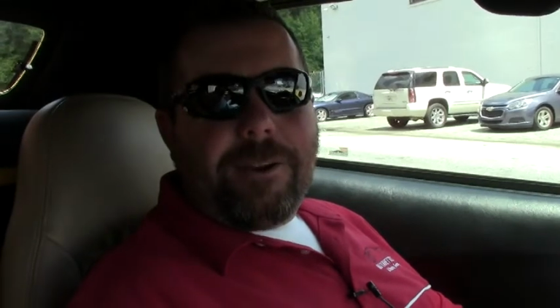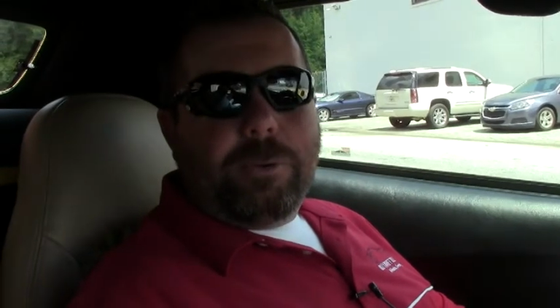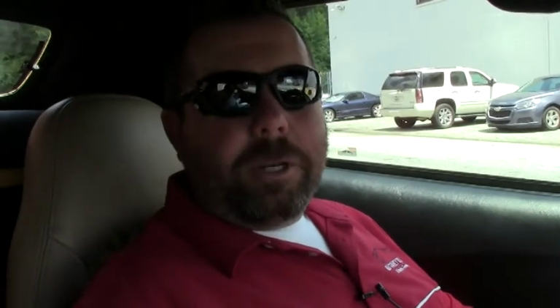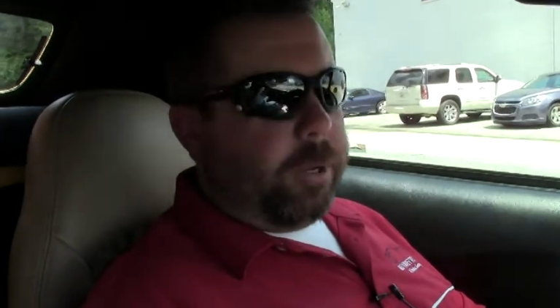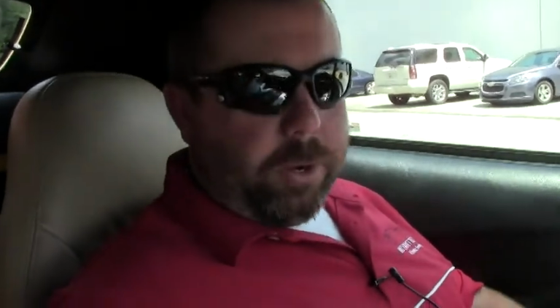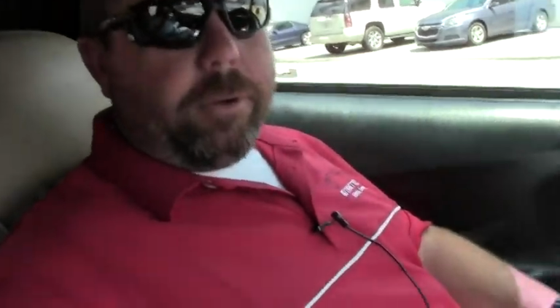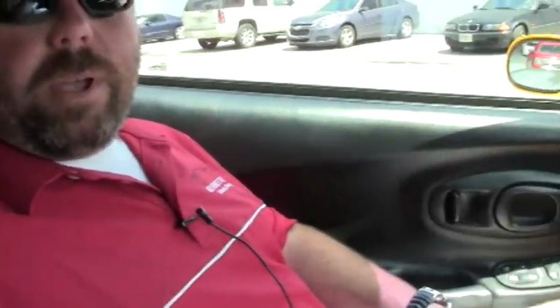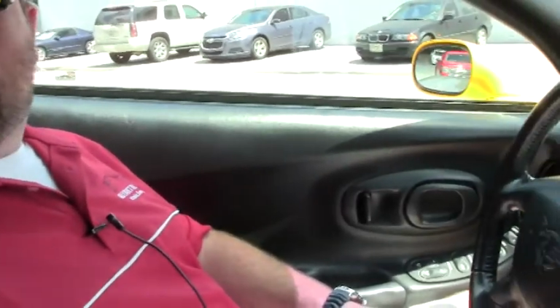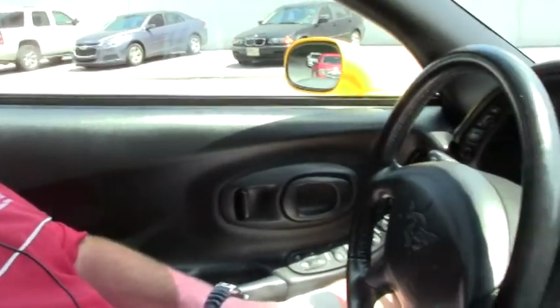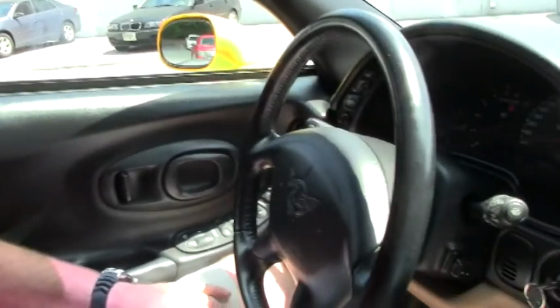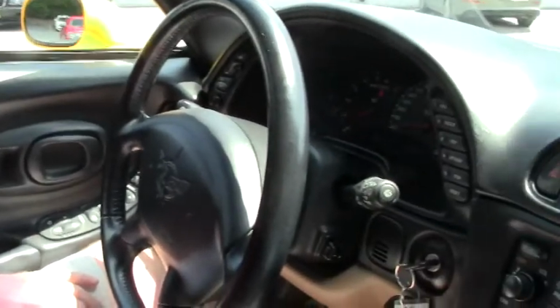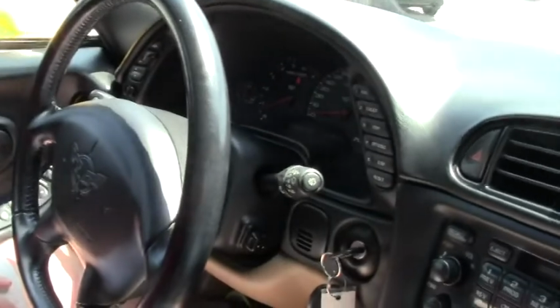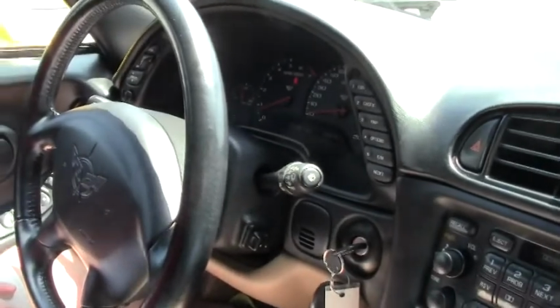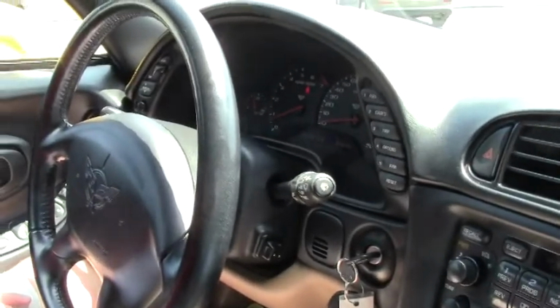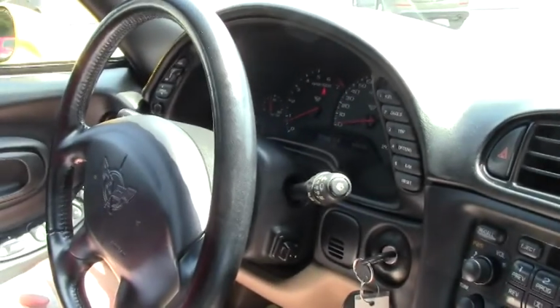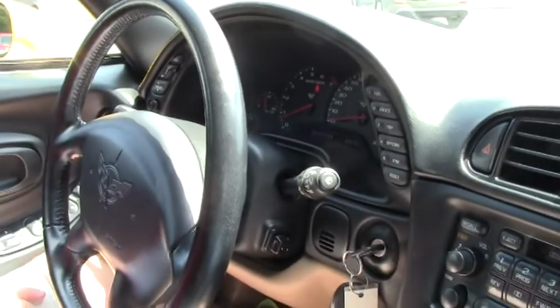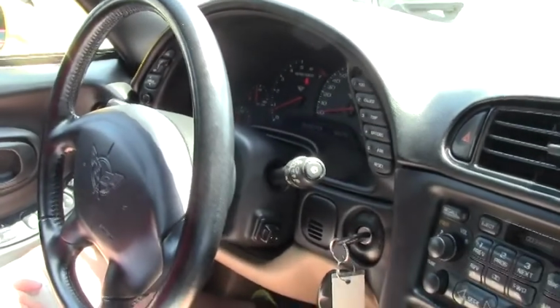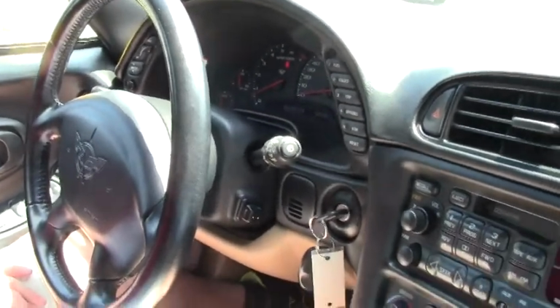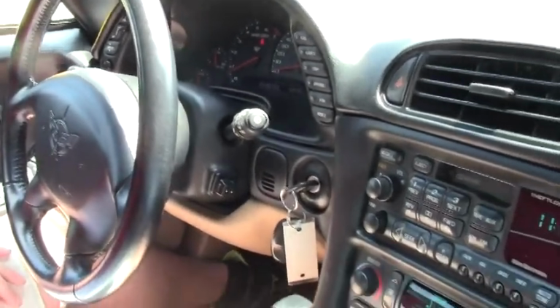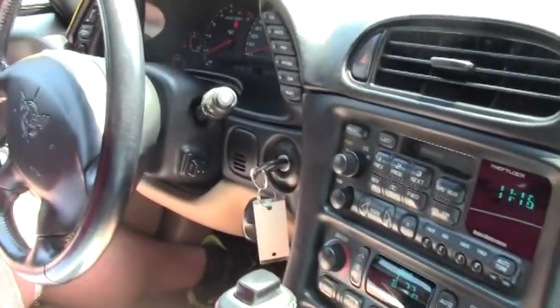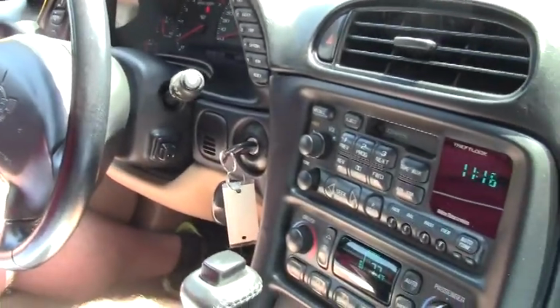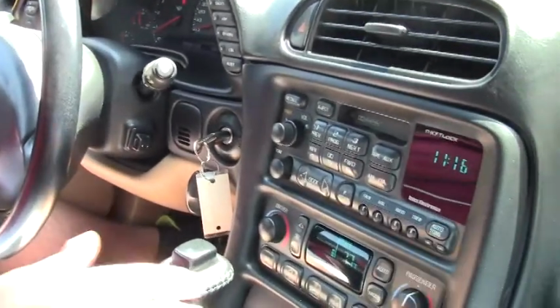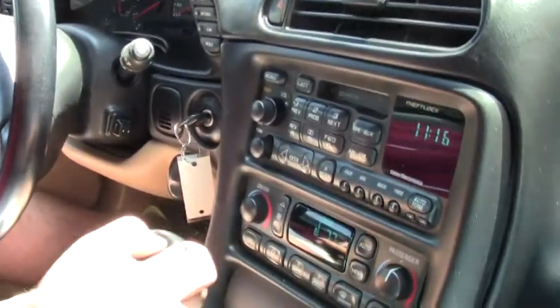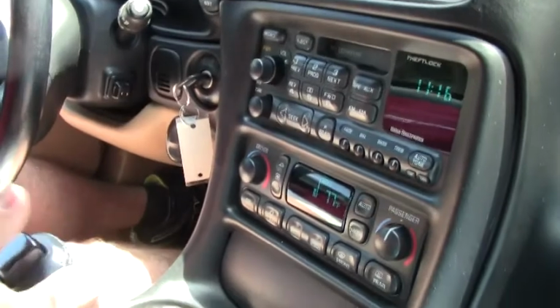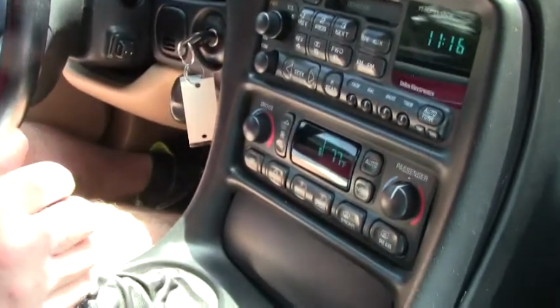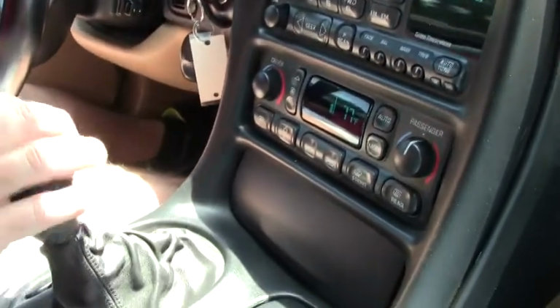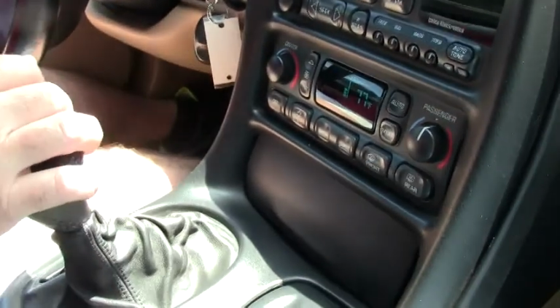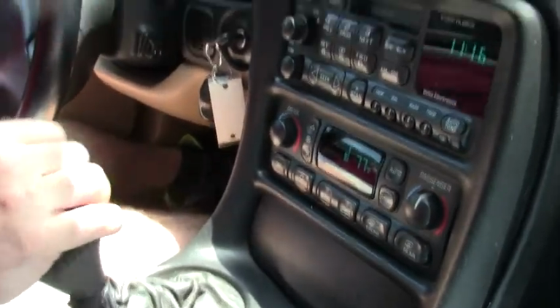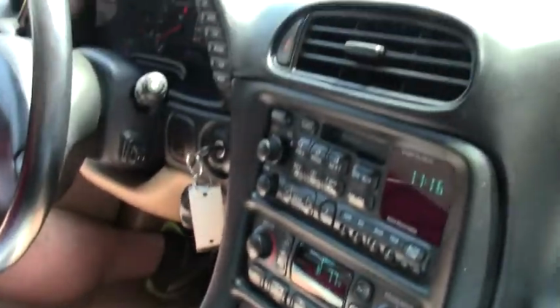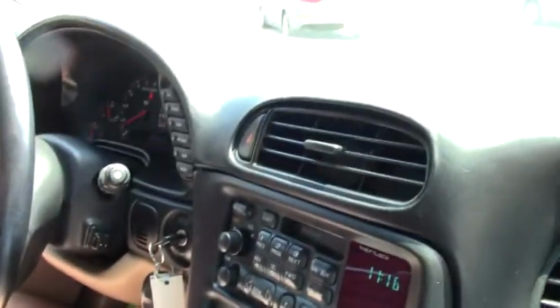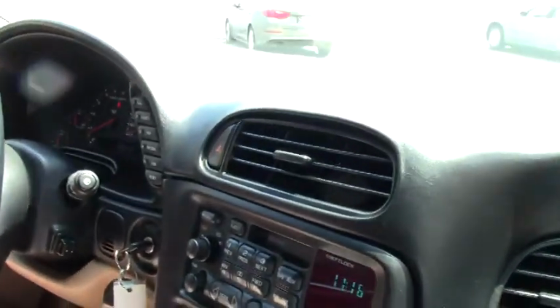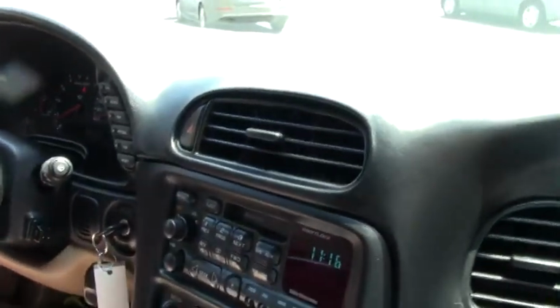All right, so we're rolling again. We're going to drive another Corvette. This one's a convertible — the yellow convertible with the oak interior, and 68,696 miles on the odometer.